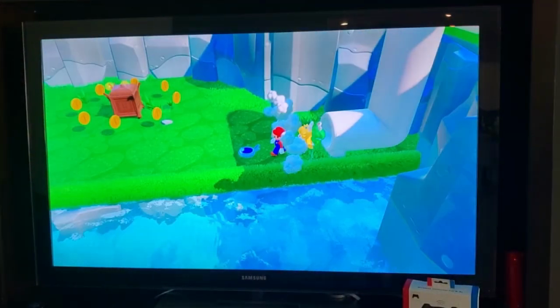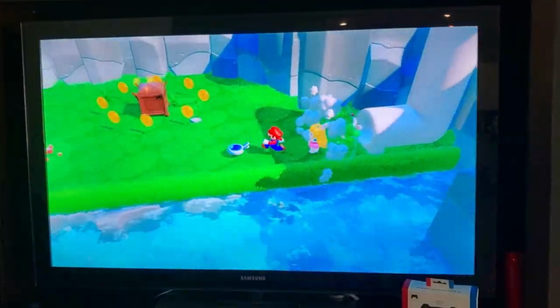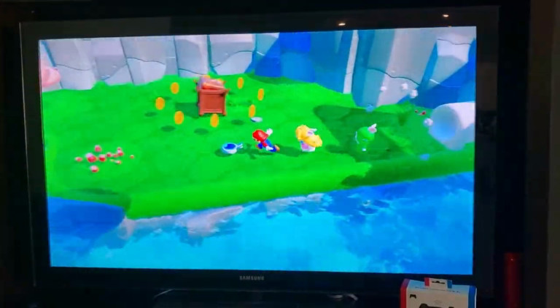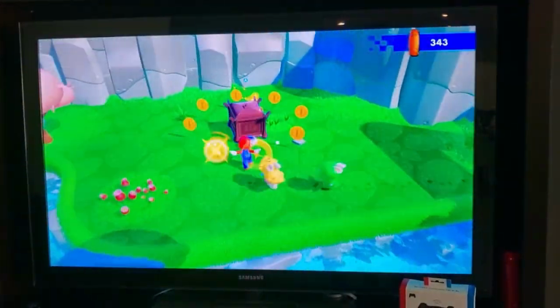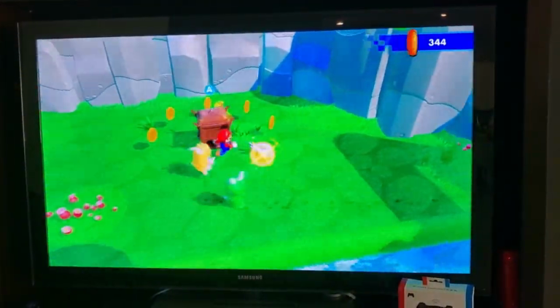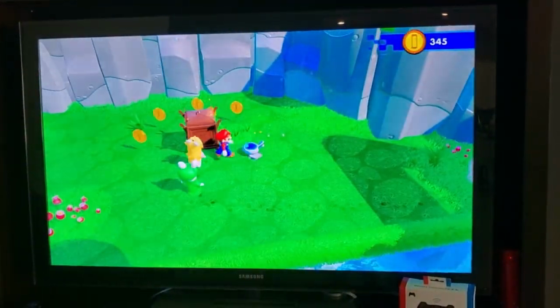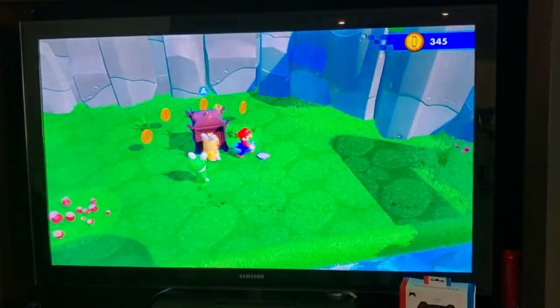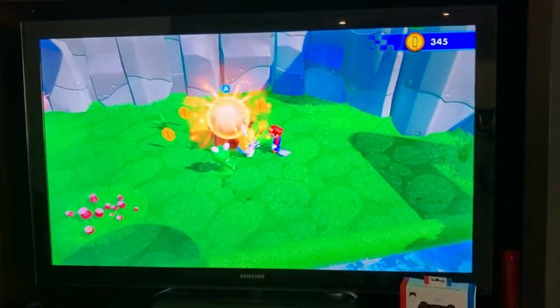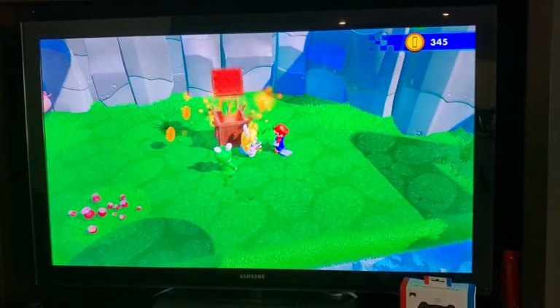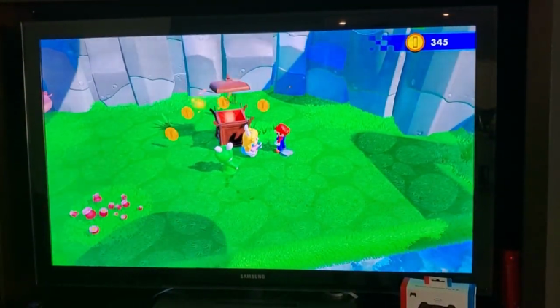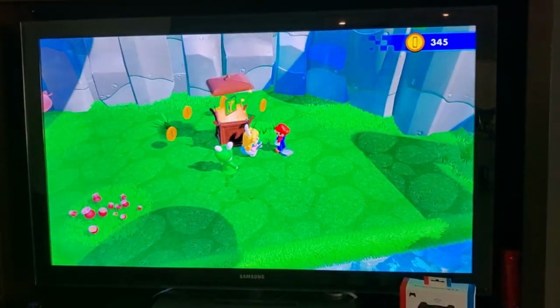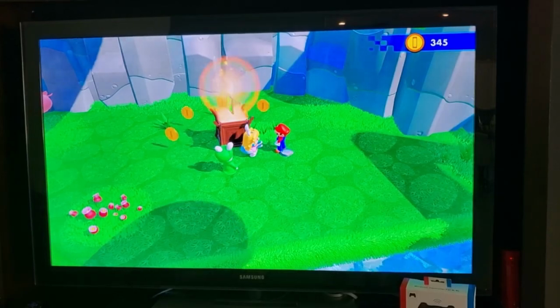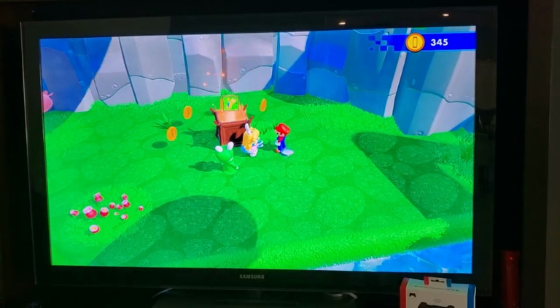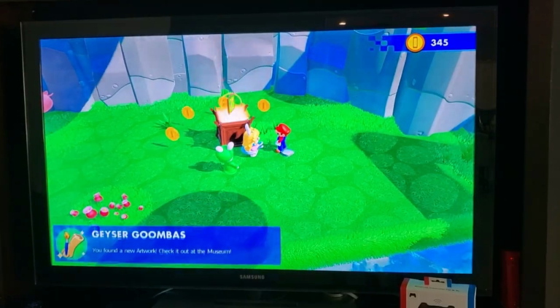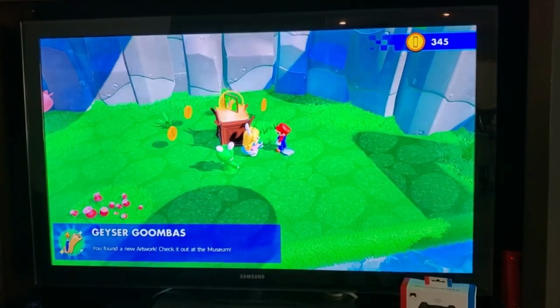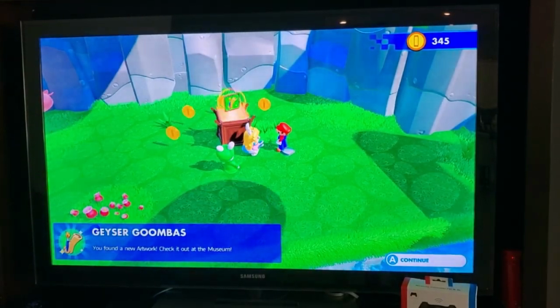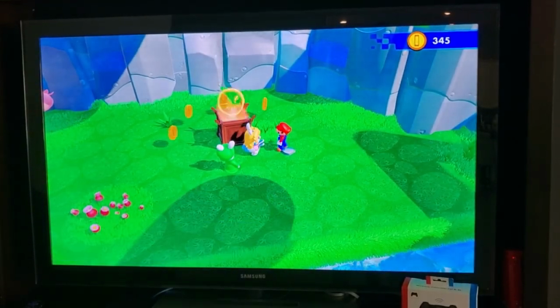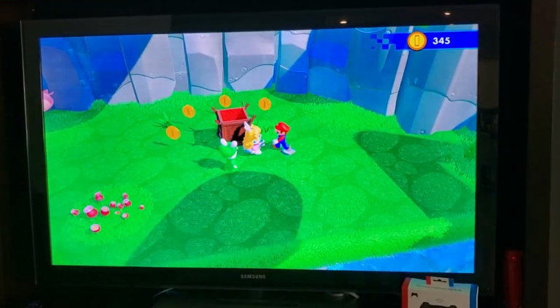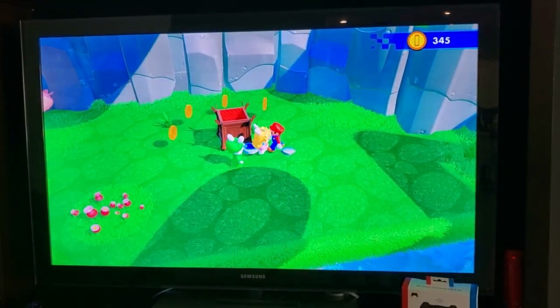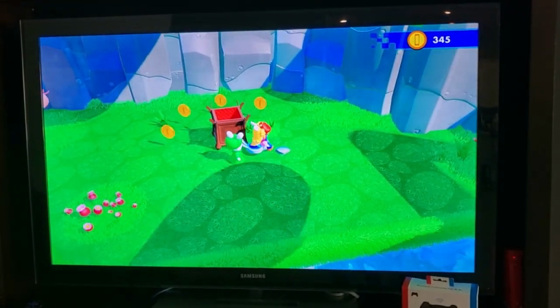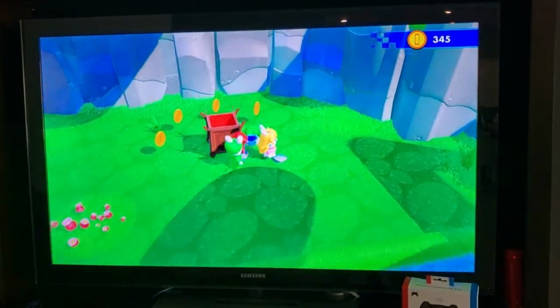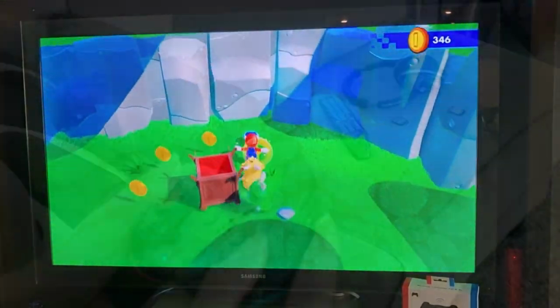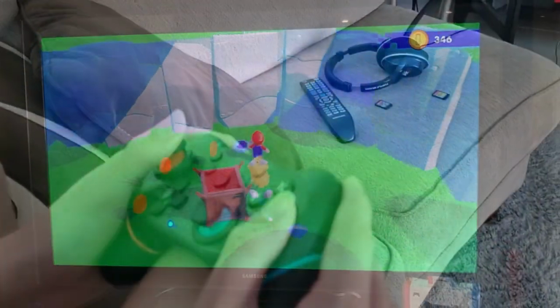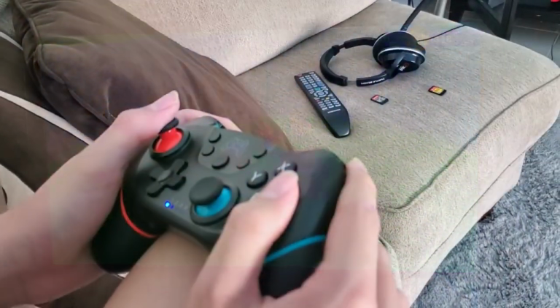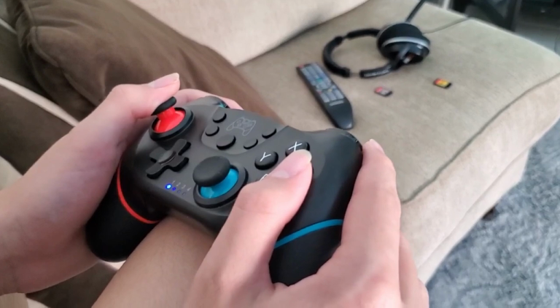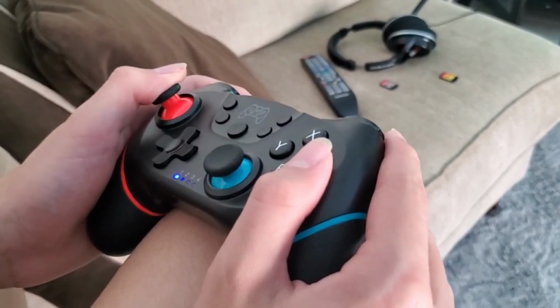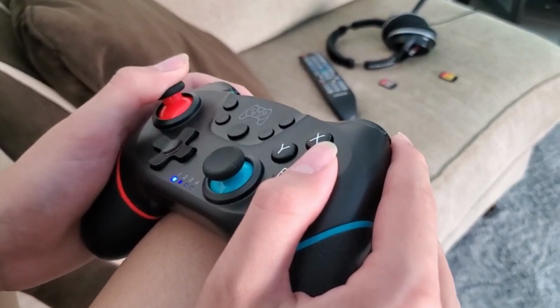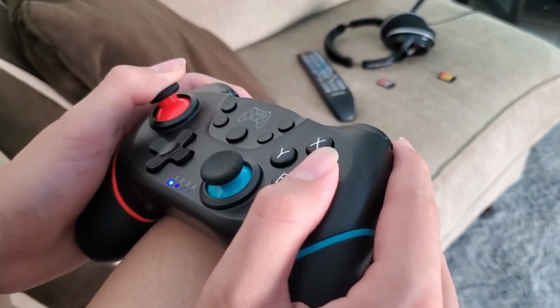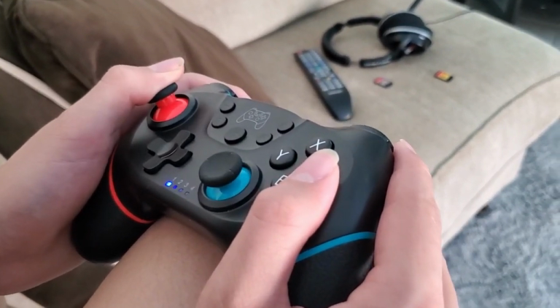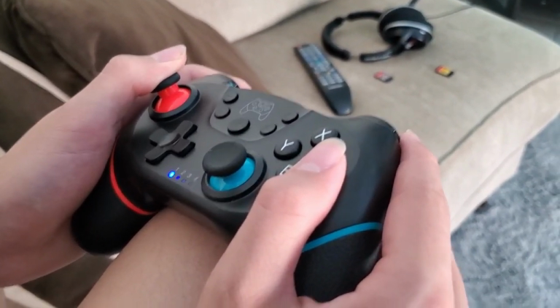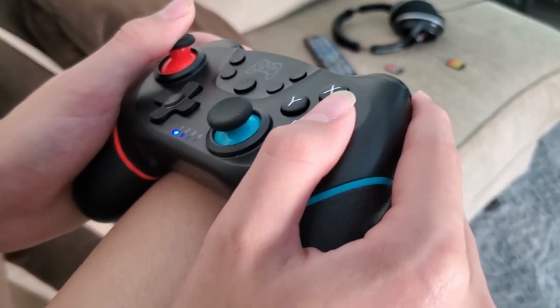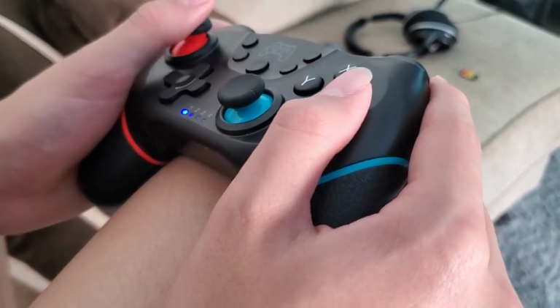Right off the bat, I noticed that my son's hands held the controller well. It appears to be the perfect size — not too big and not too small.